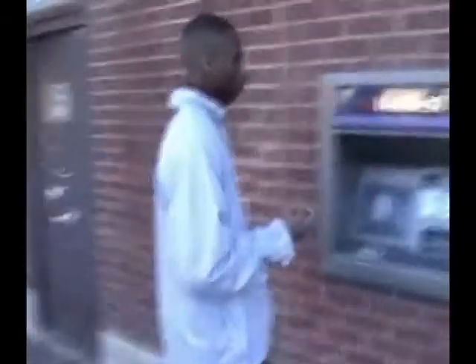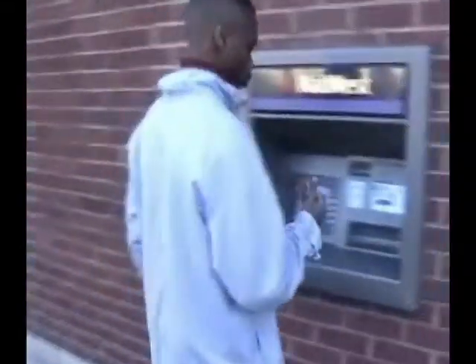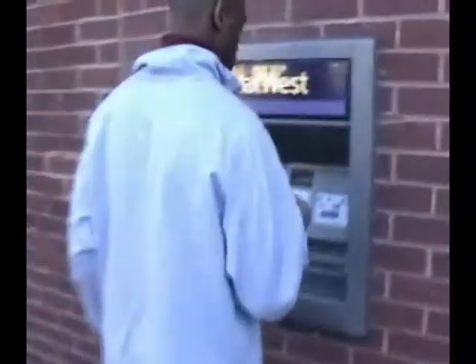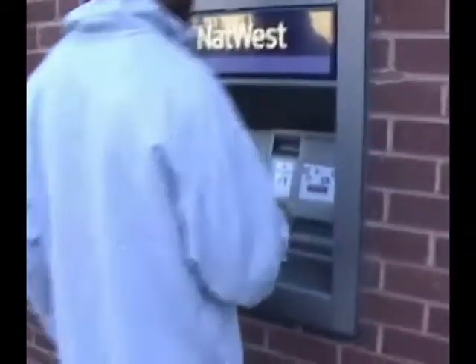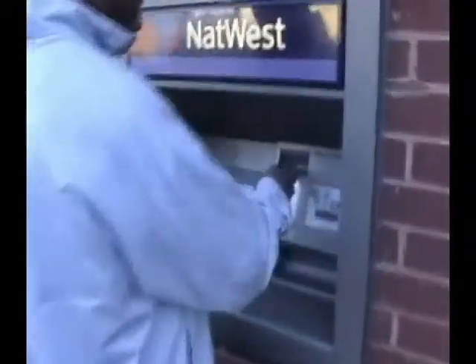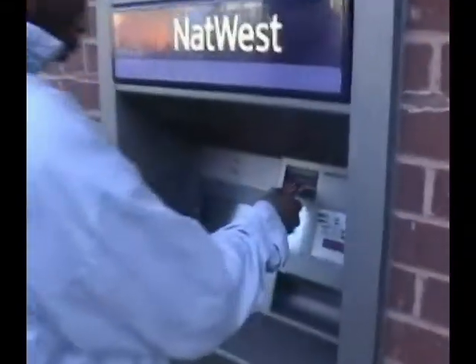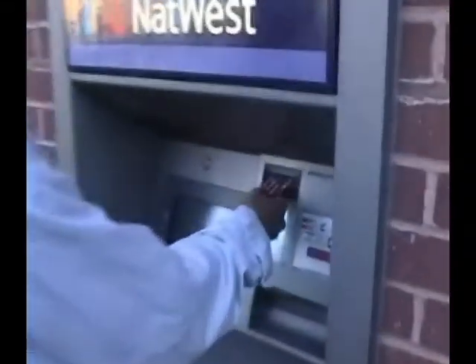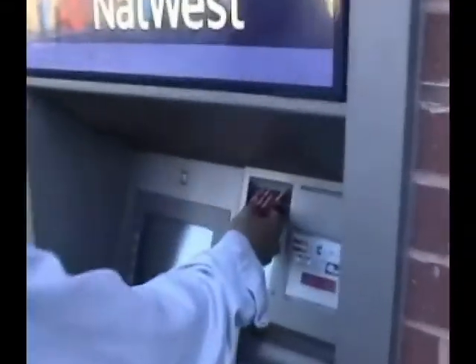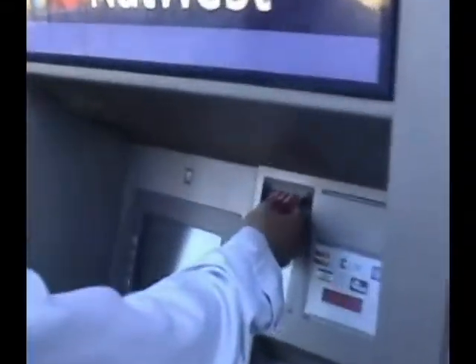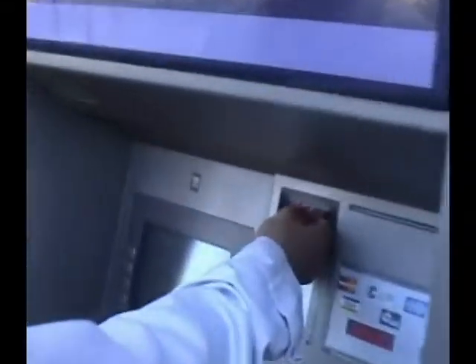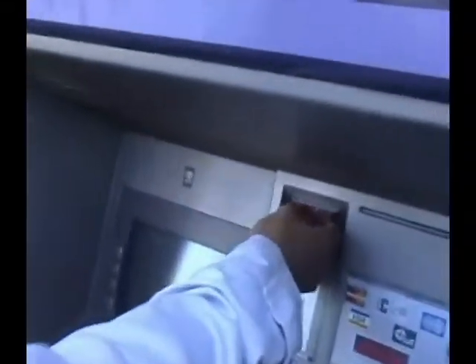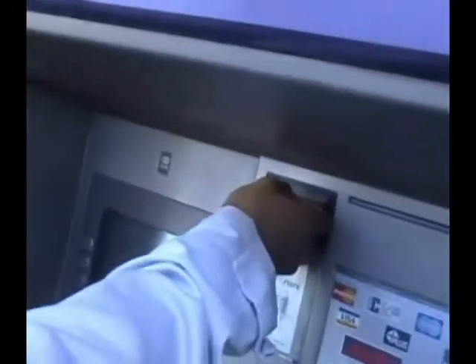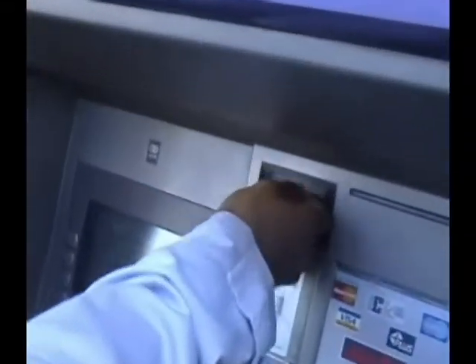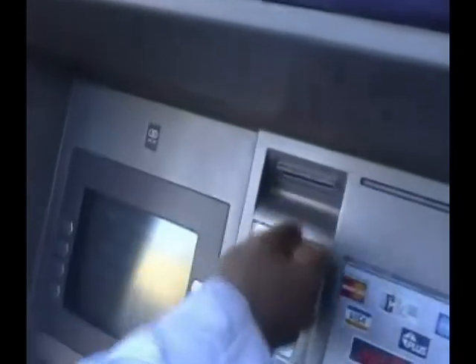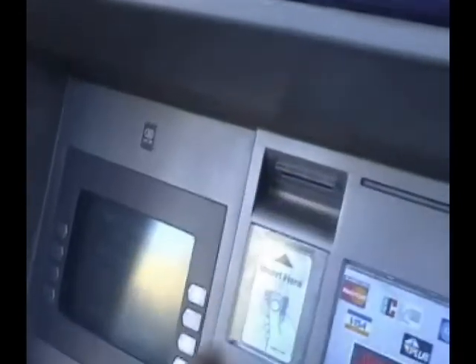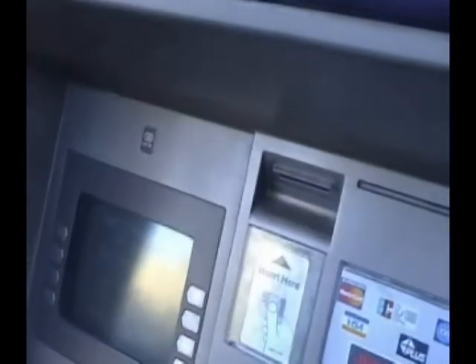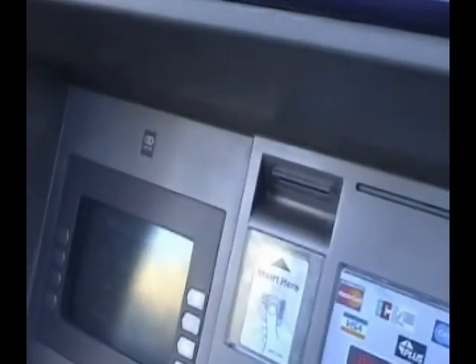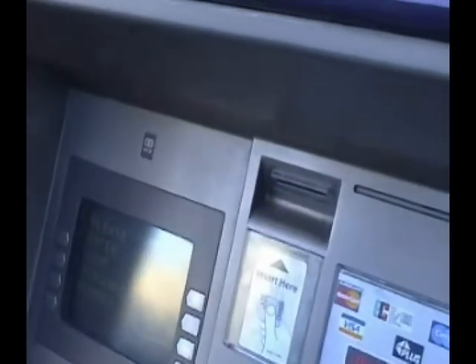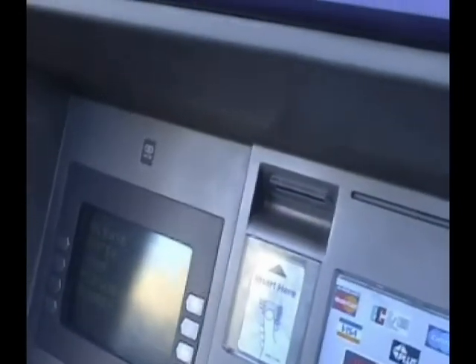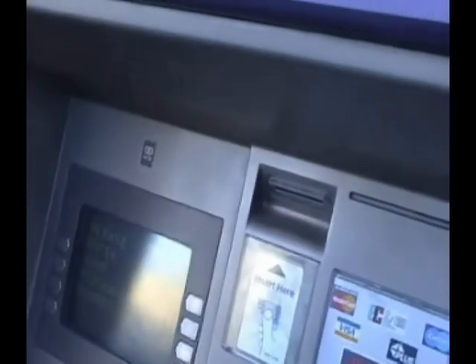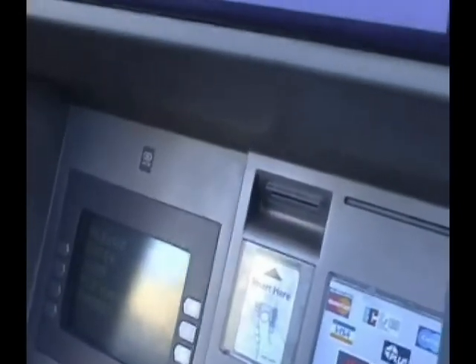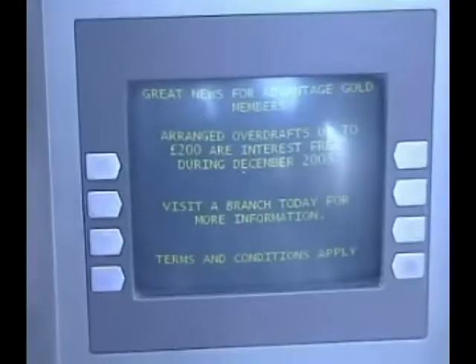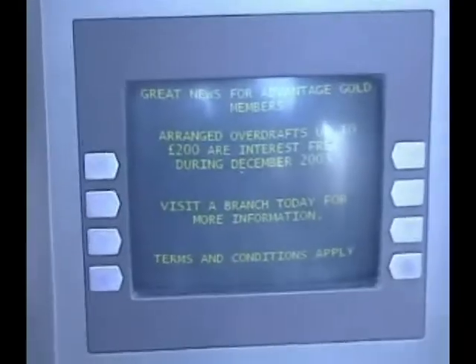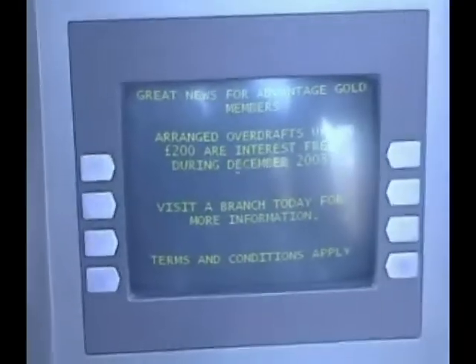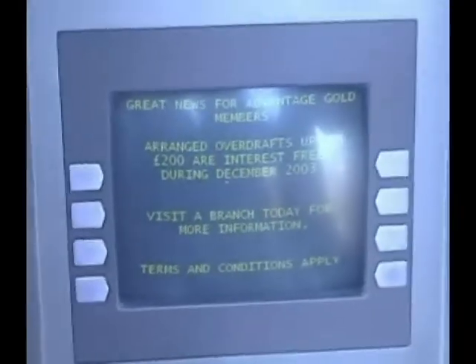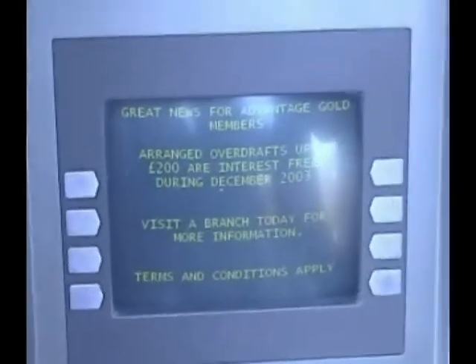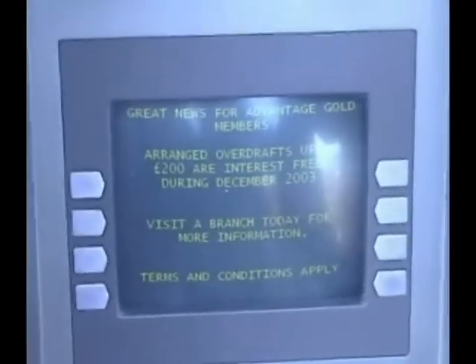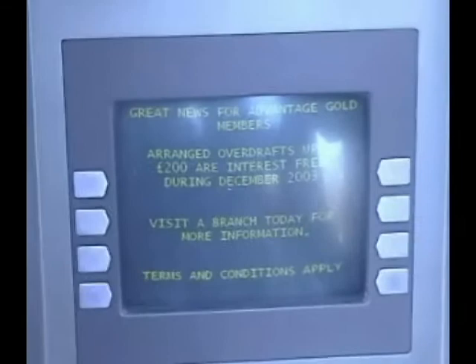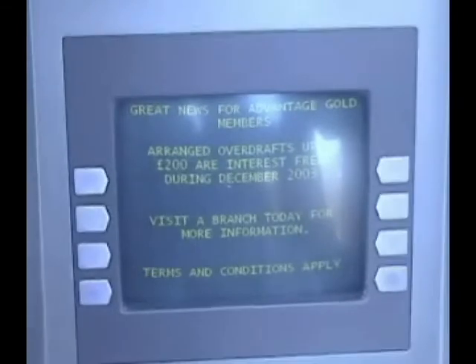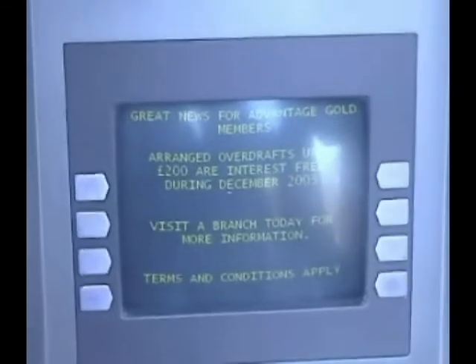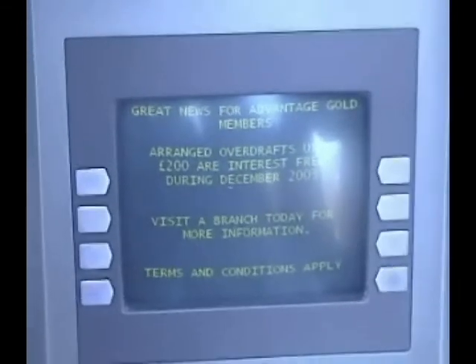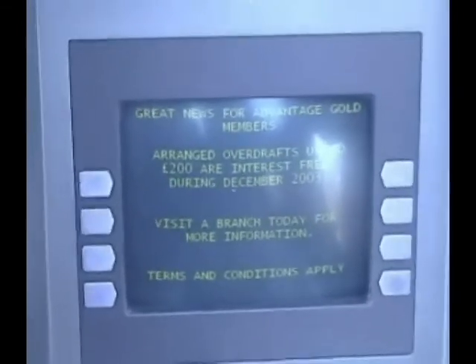This is Dan. He needs money and knows he can get money from the ATM. Dan puts in his card making sure that it is the correct way round and prepares to enter his four digit pin code.